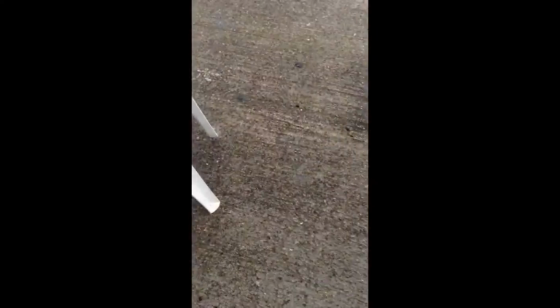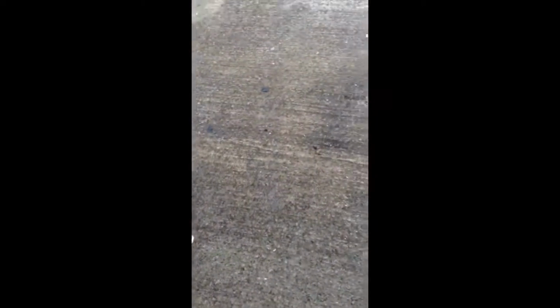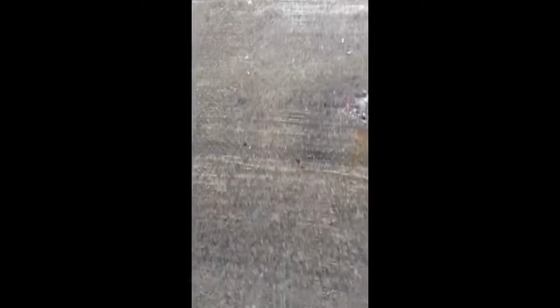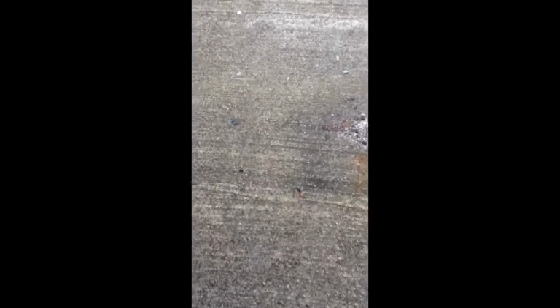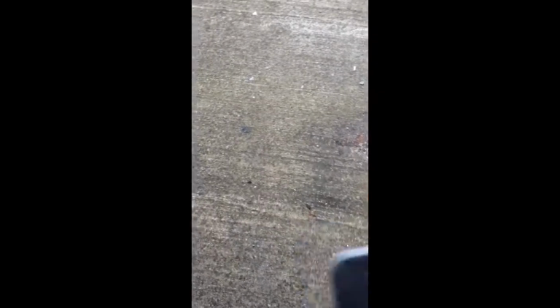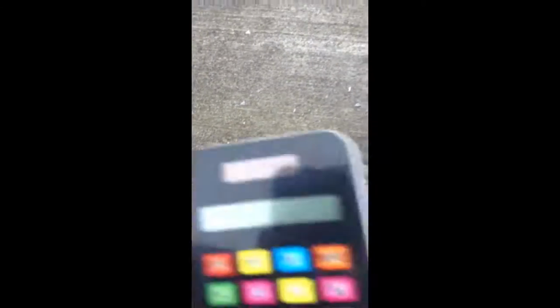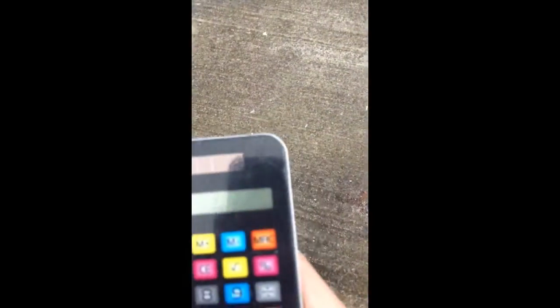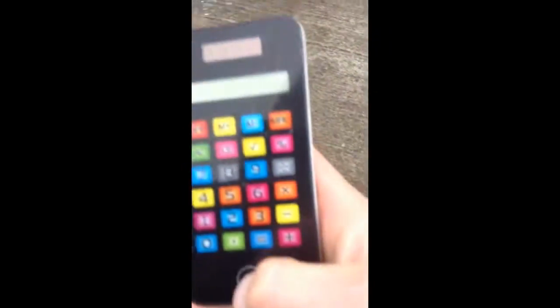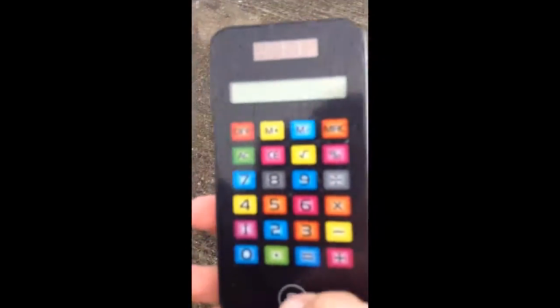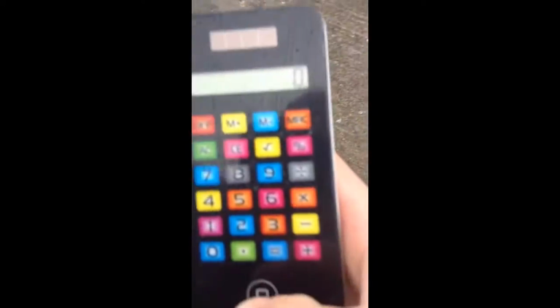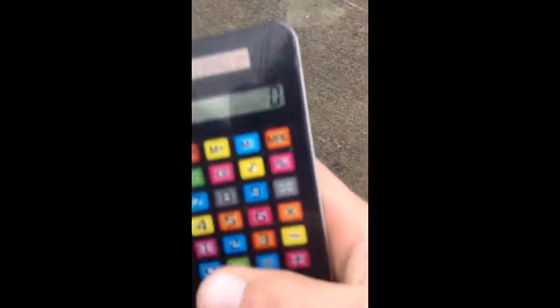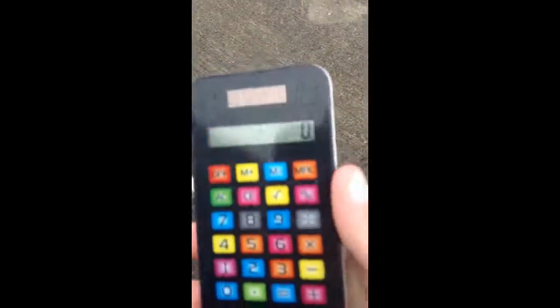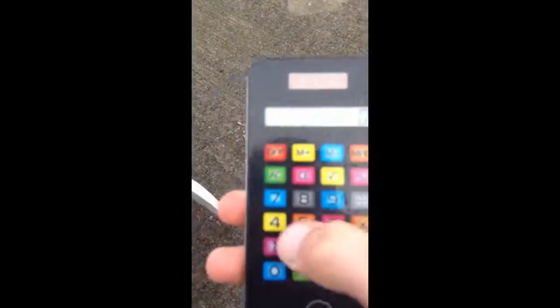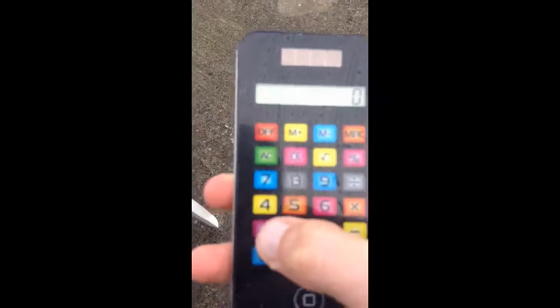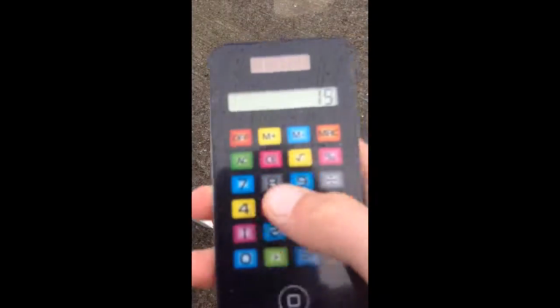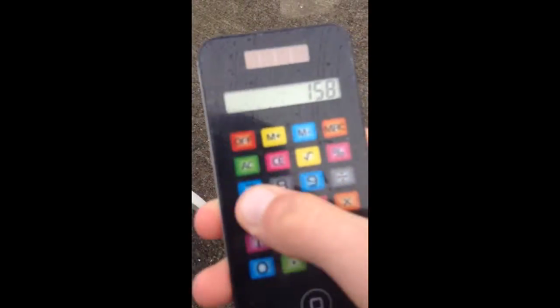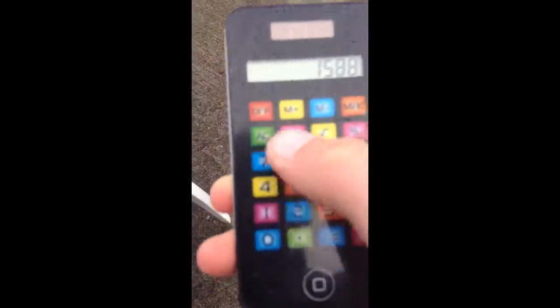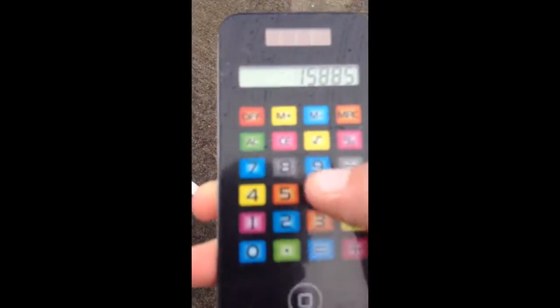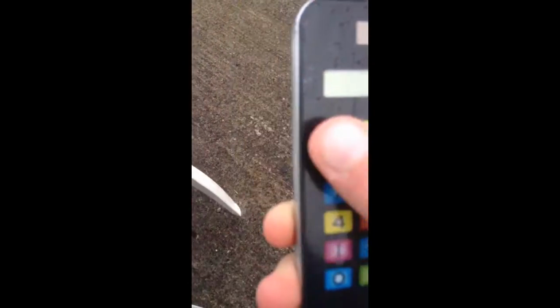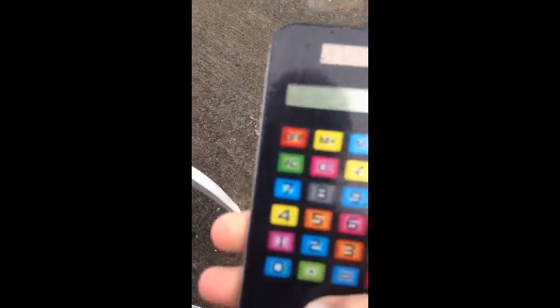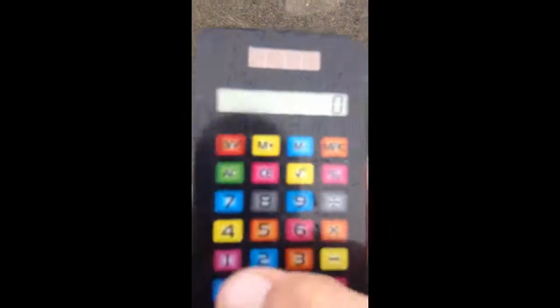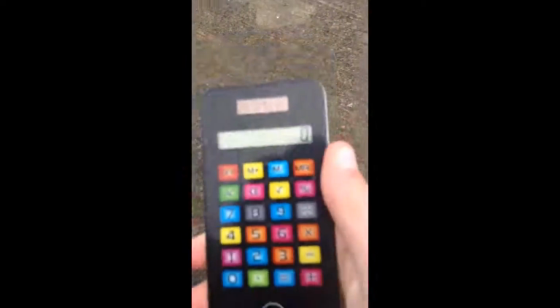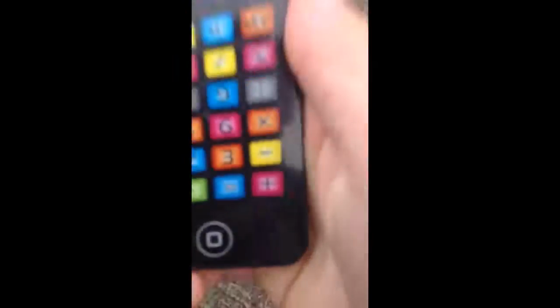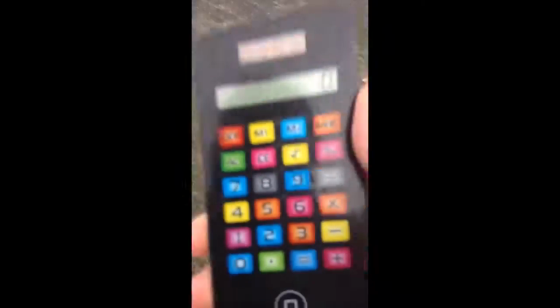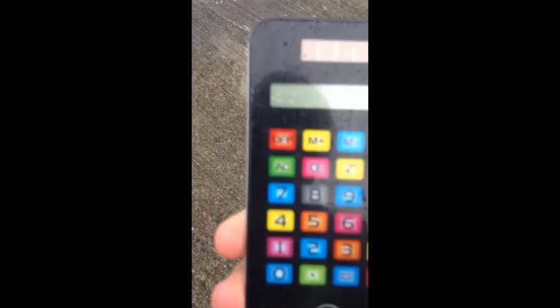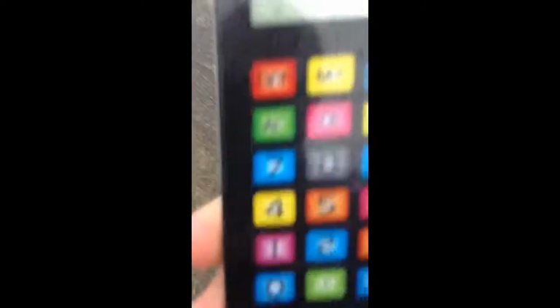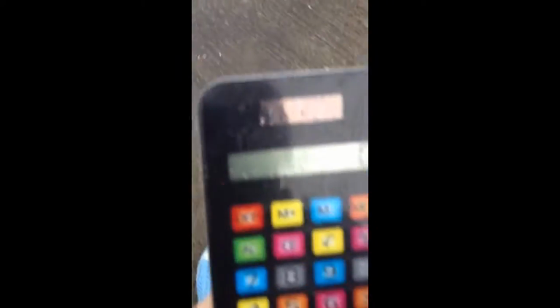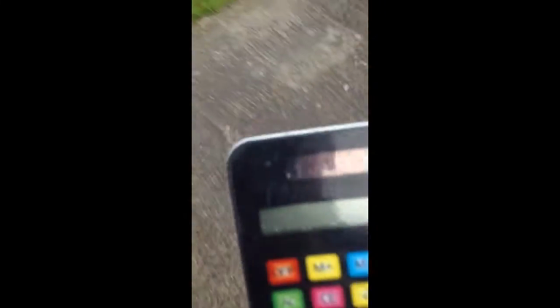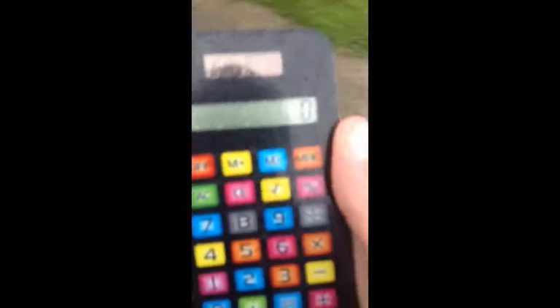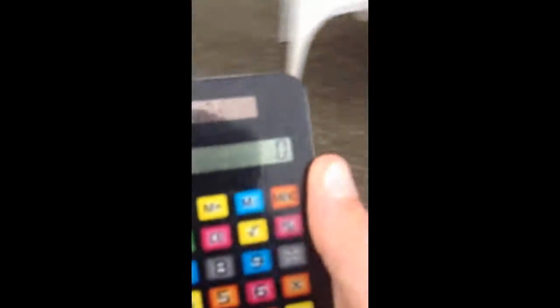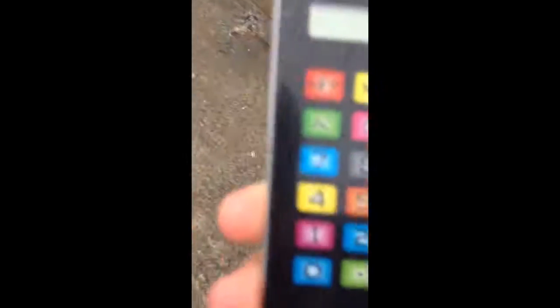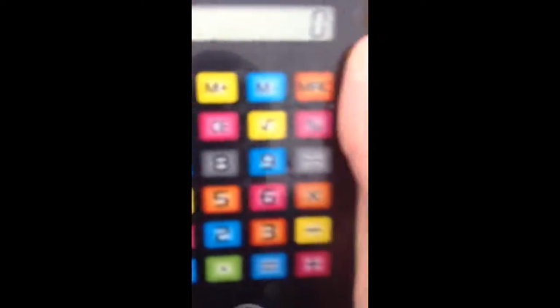It is an iPhone 5 in fully working order. Look, there's the home button. Turns on. Everything is functional. I can call as many people as I want. I'll be doing a drop test with sound effect today. So let's get into it.